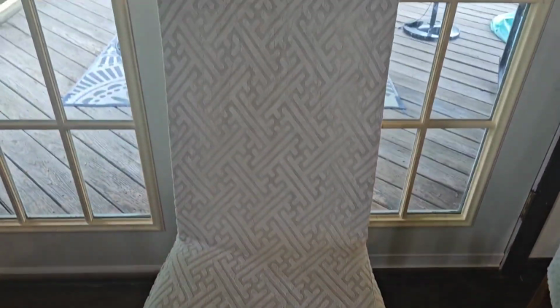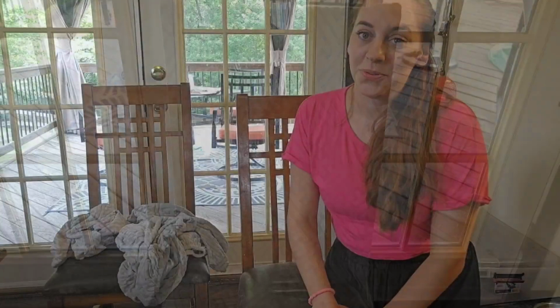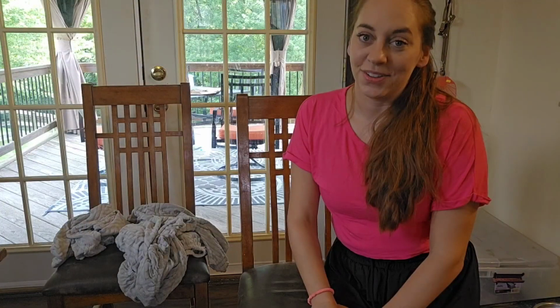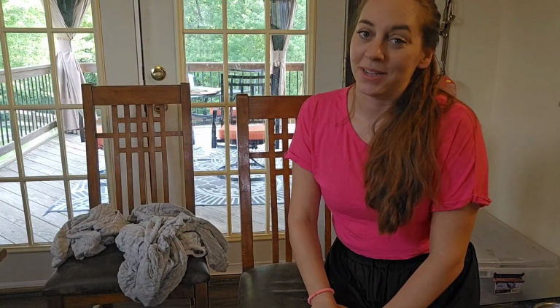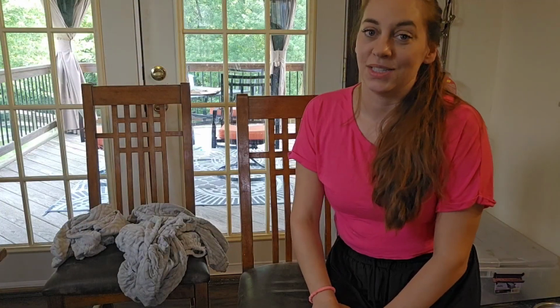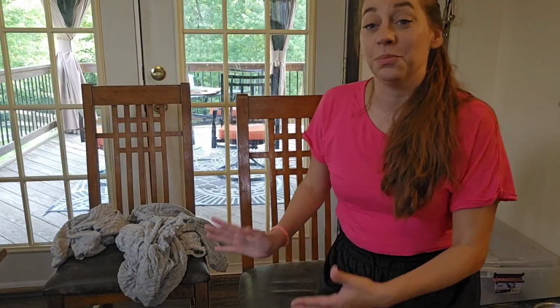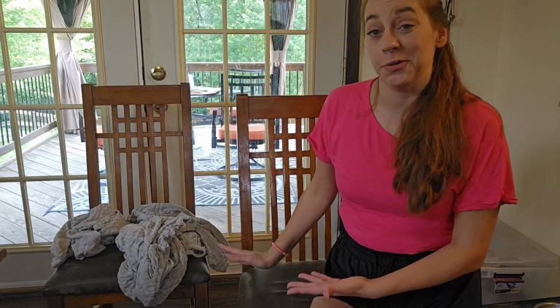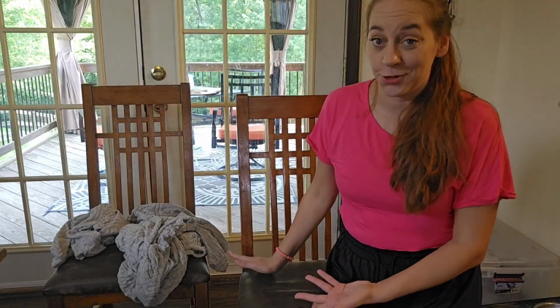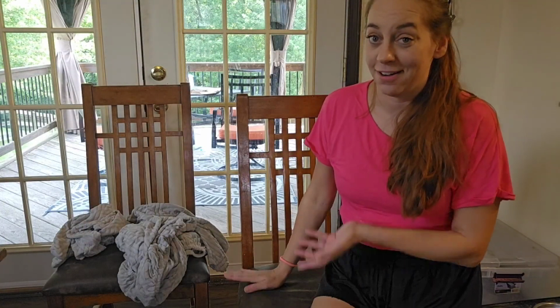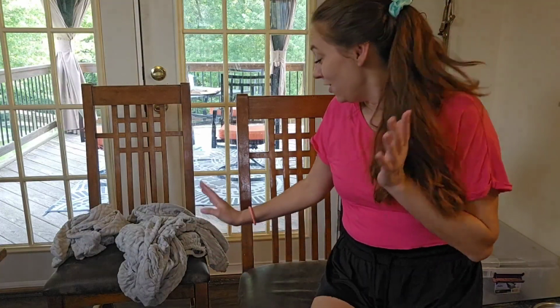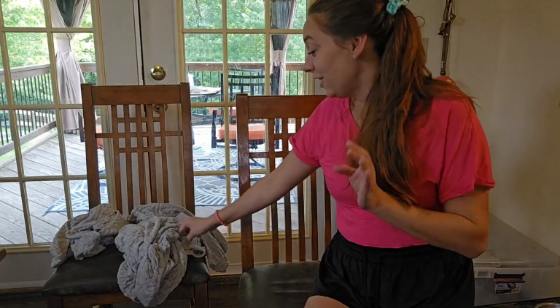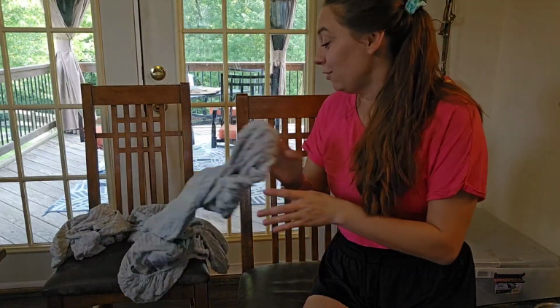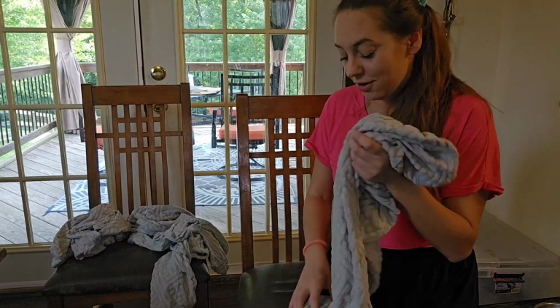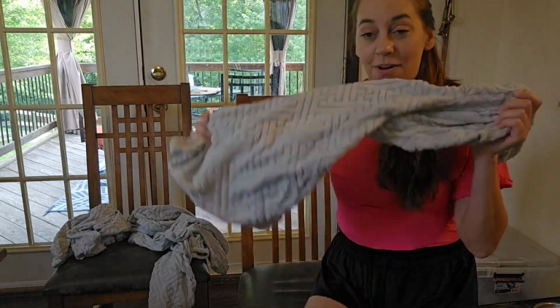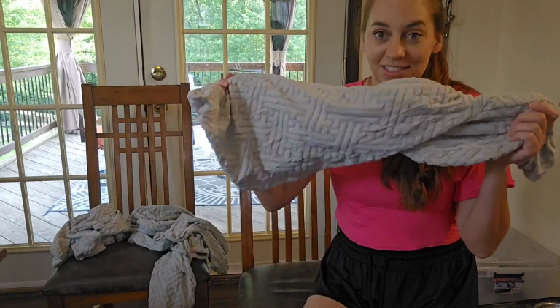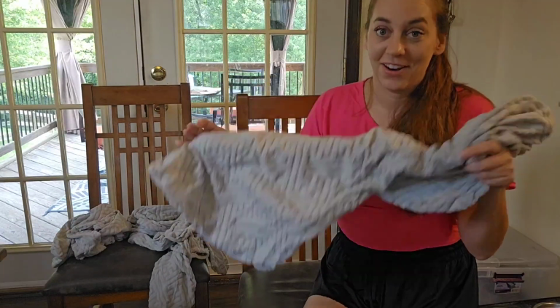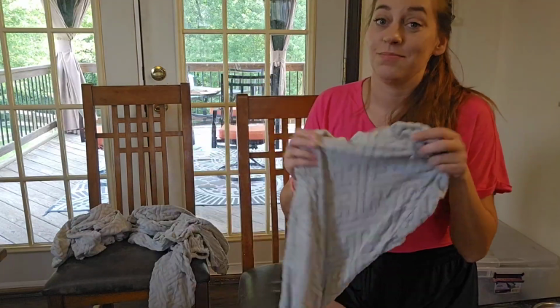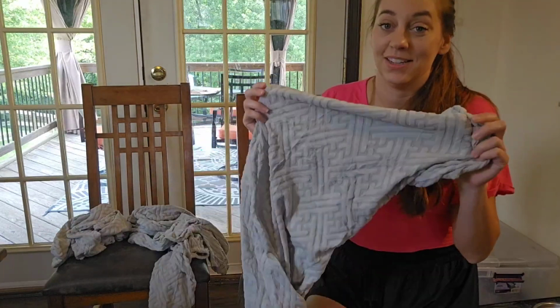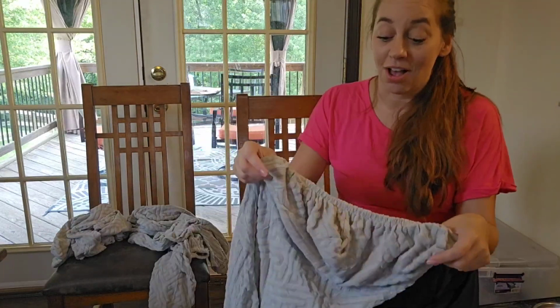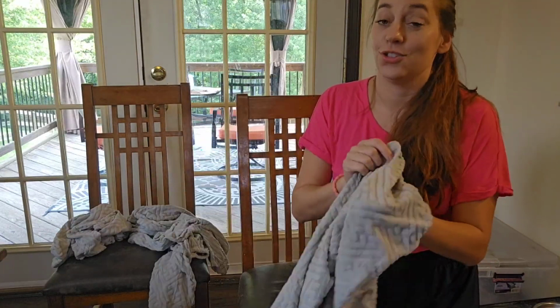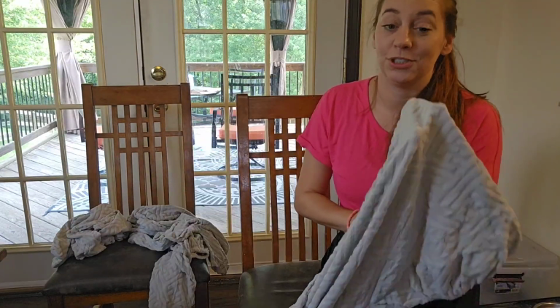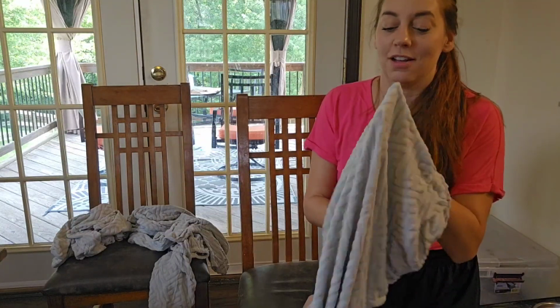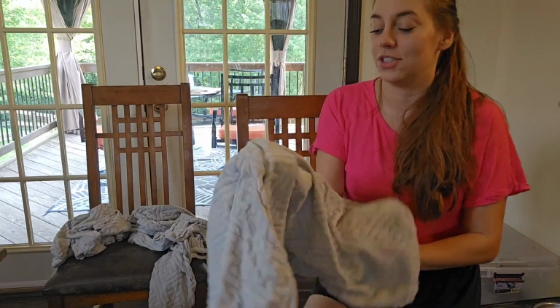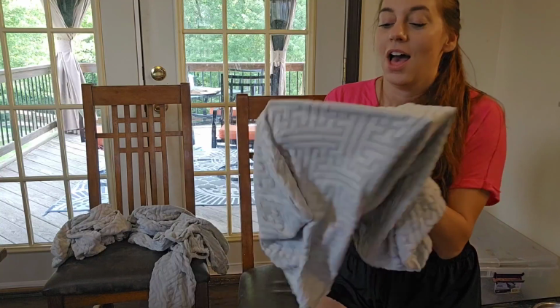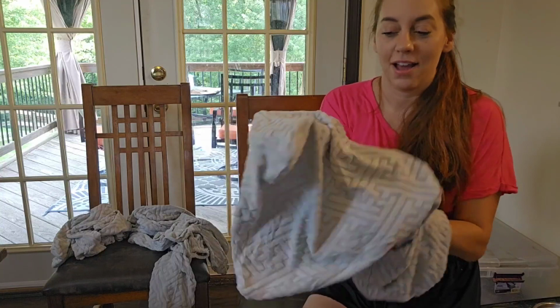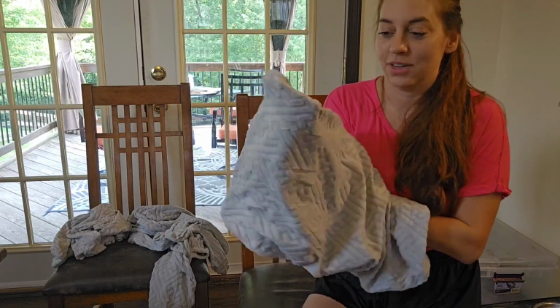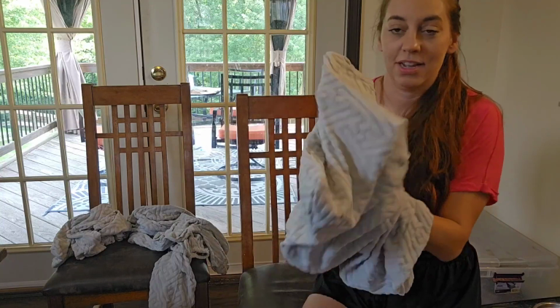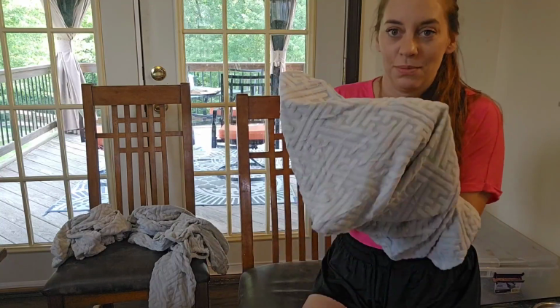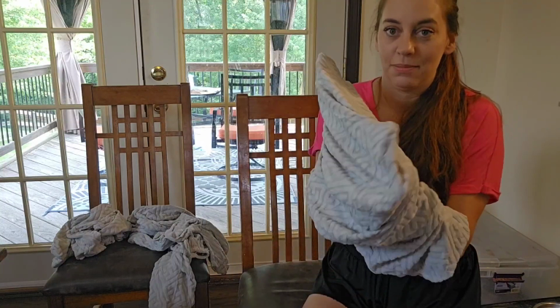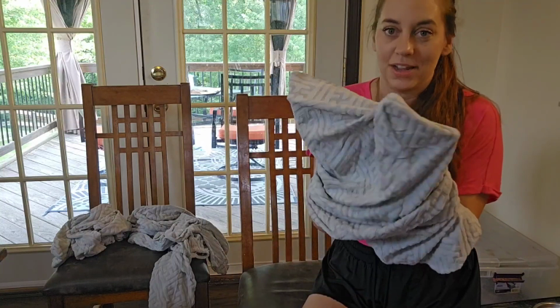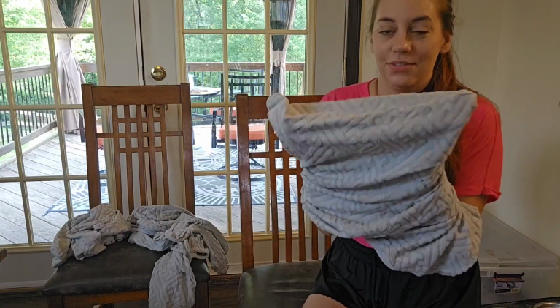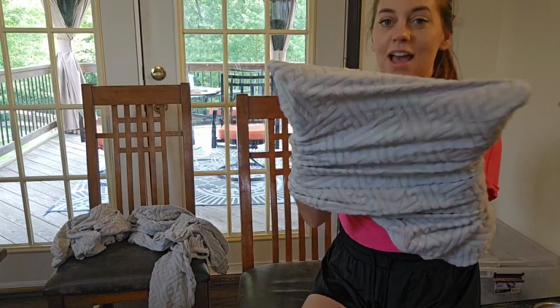If you are looking for a quick and easy way to bring new life to your chairs, look no further. This right here is an amazing soft and durable chair cover. I got this great color — I just went with gray because it matches kind of everything else I have.